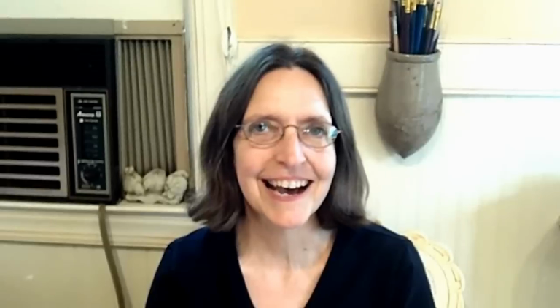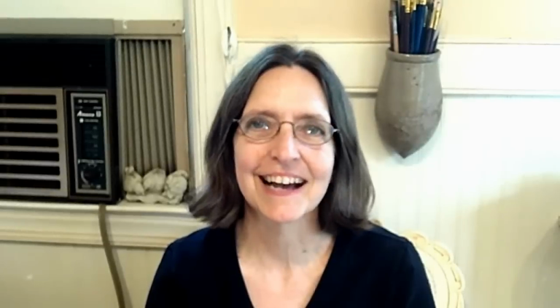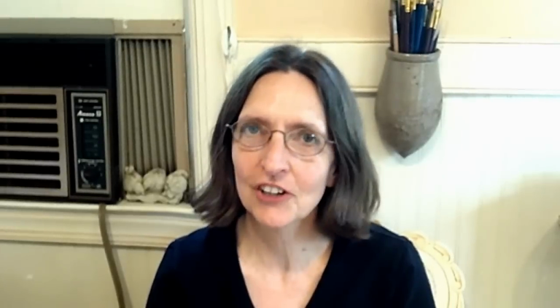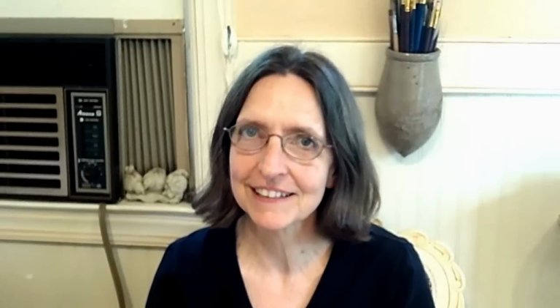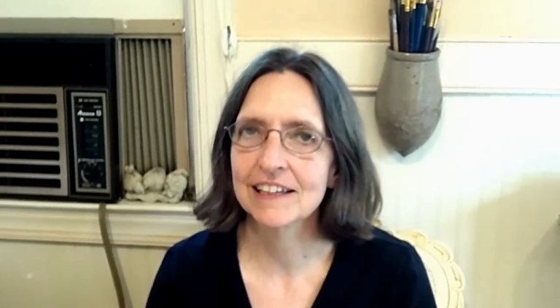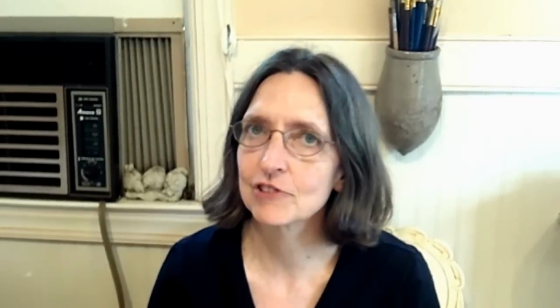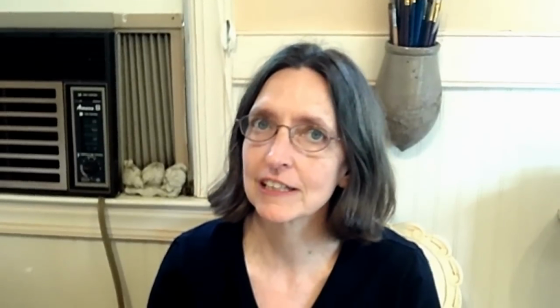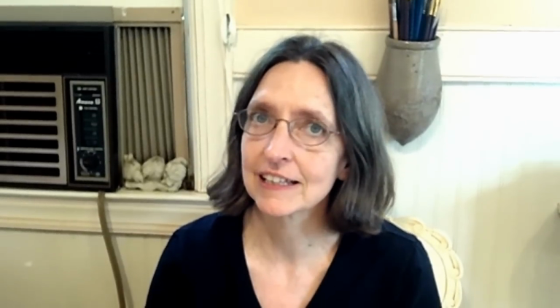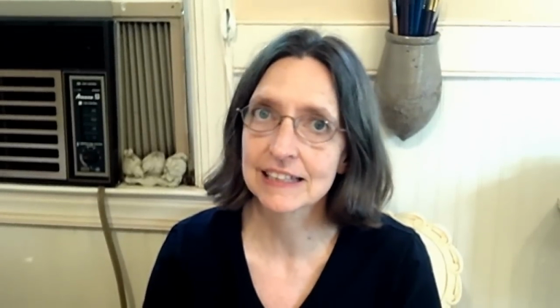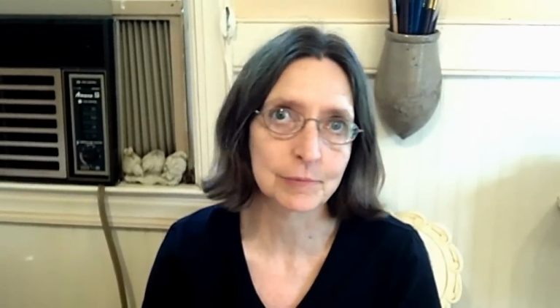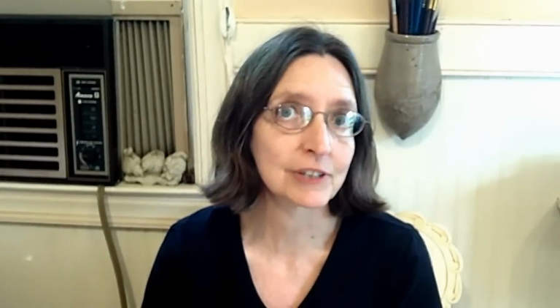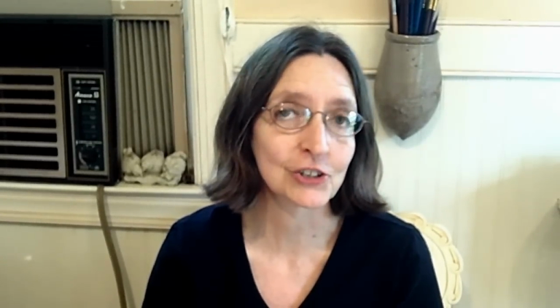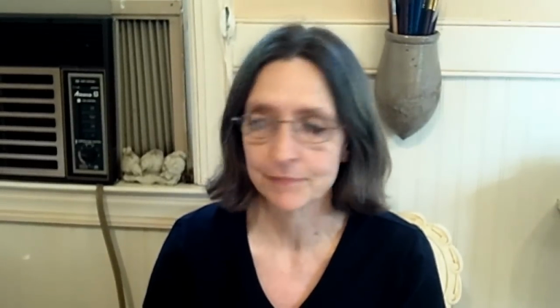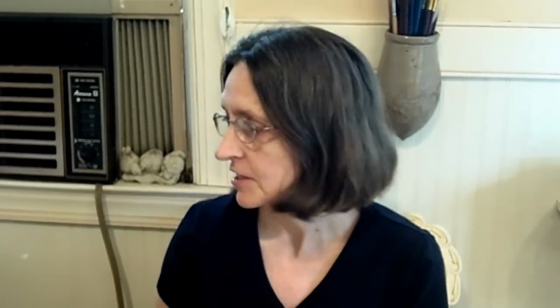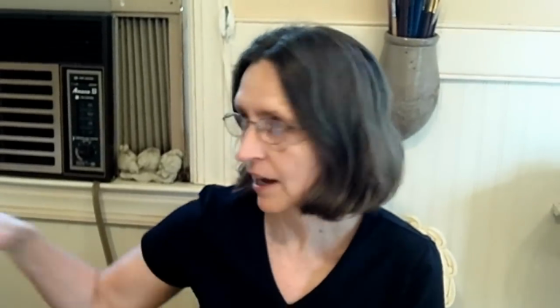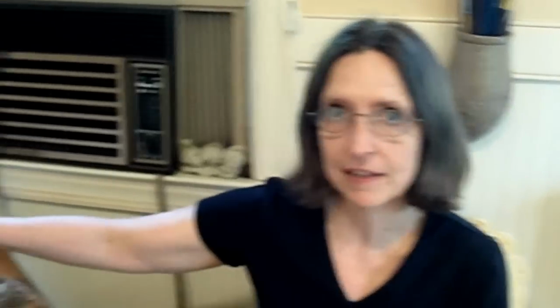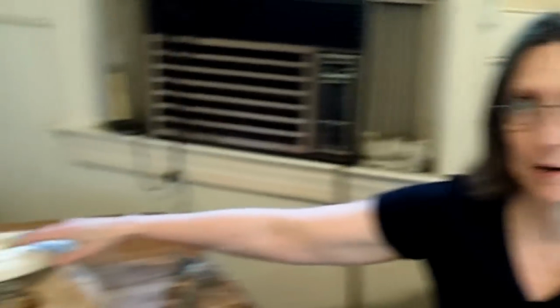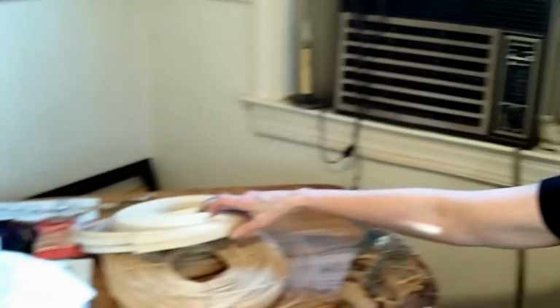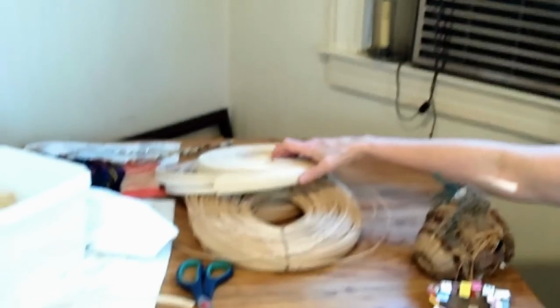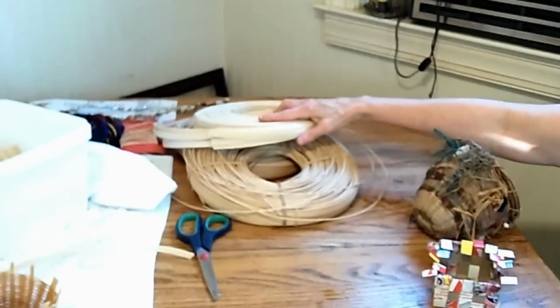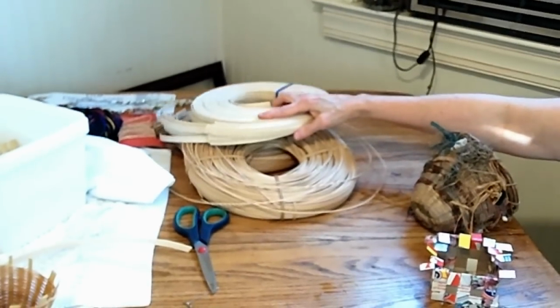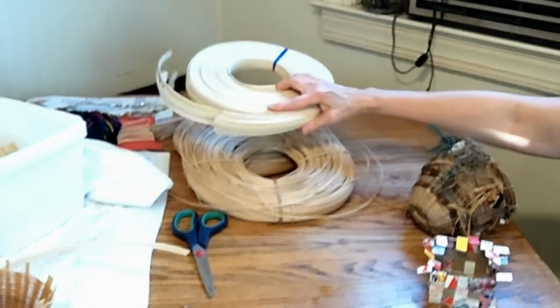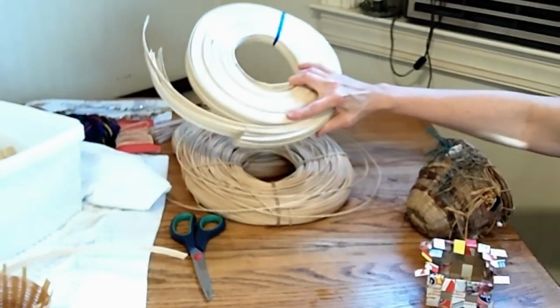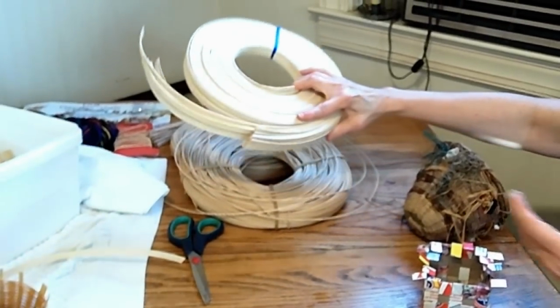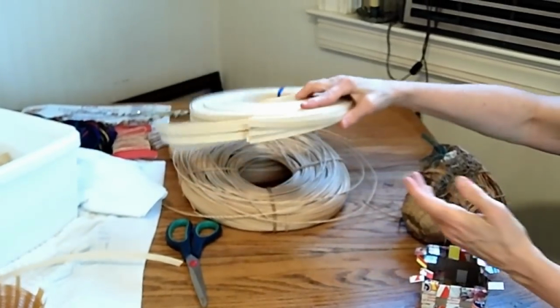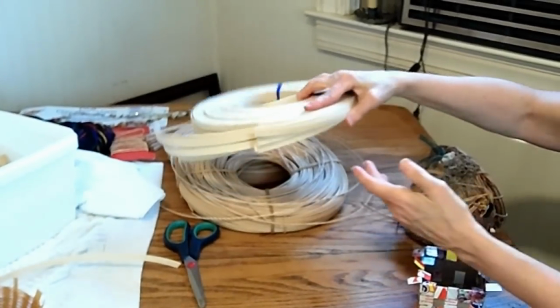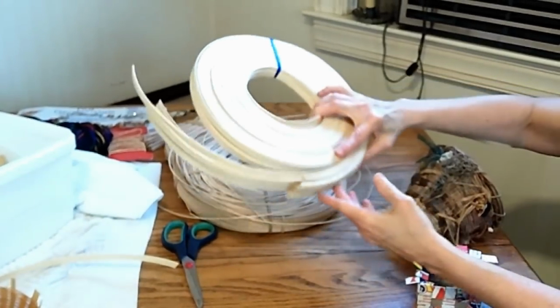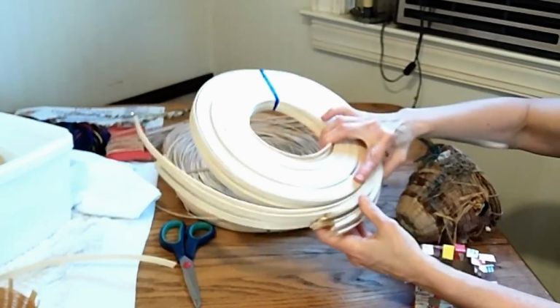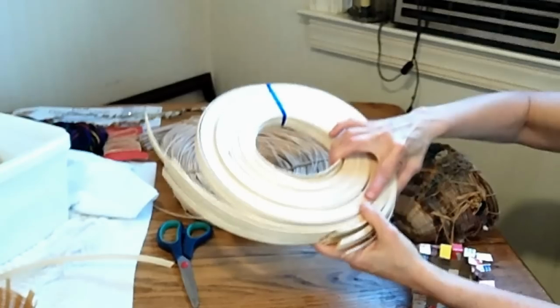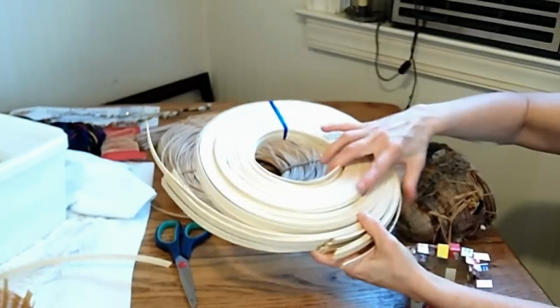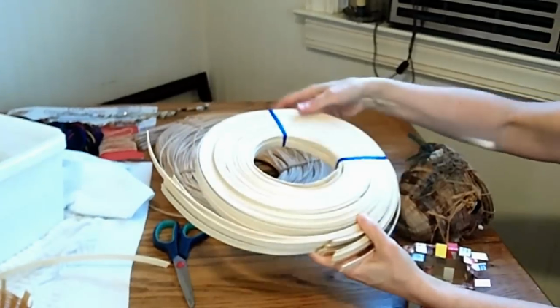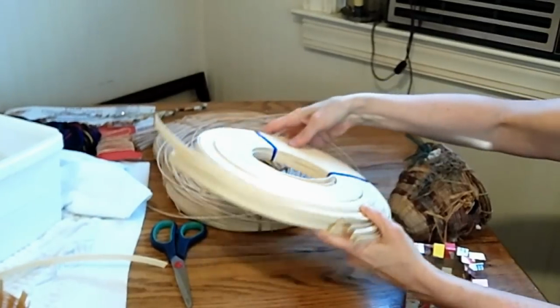Hi, I'm Darlene and here in Virginia it's getting to be spring early. So I've been thinking about basket weaving partly for Easter and partly because it's fun to do when the weather's warm.